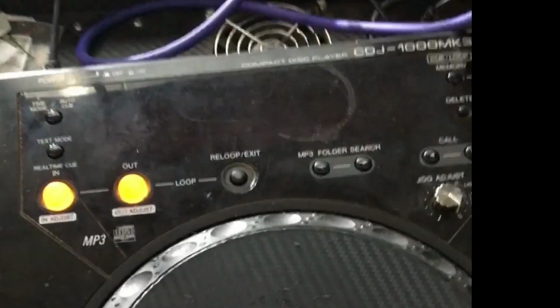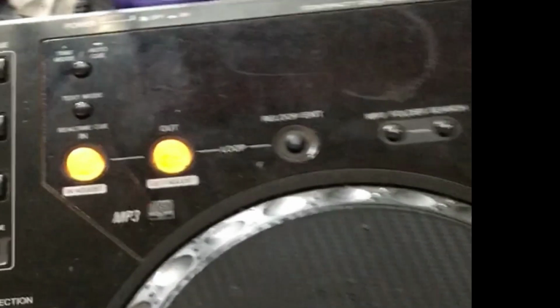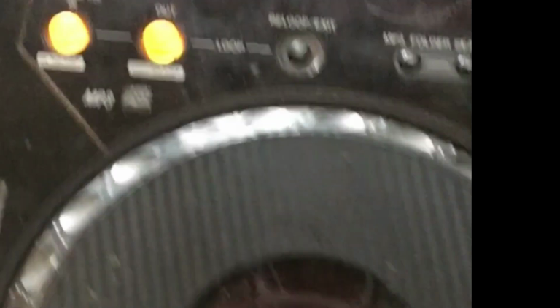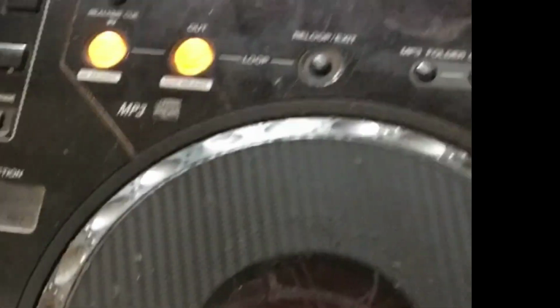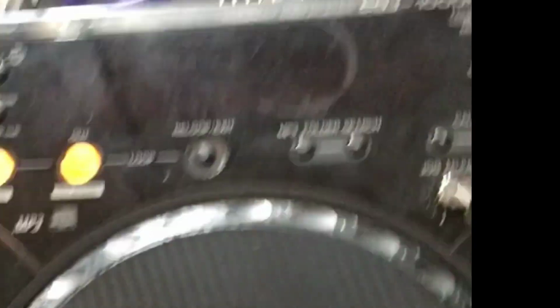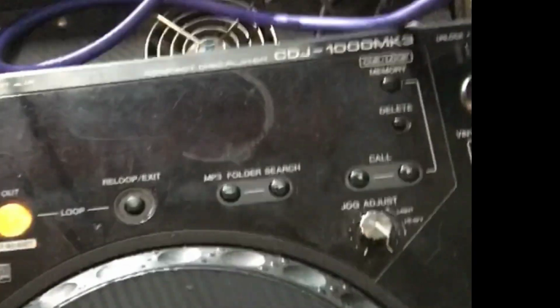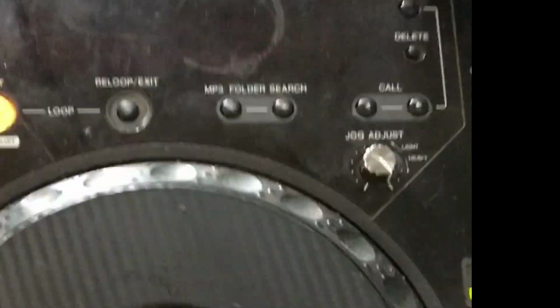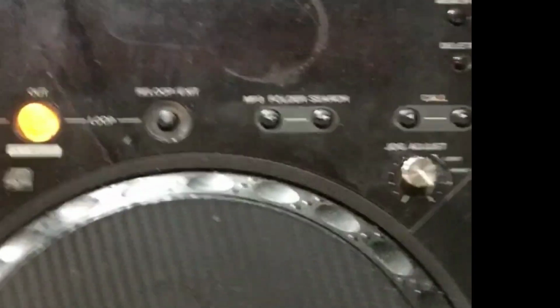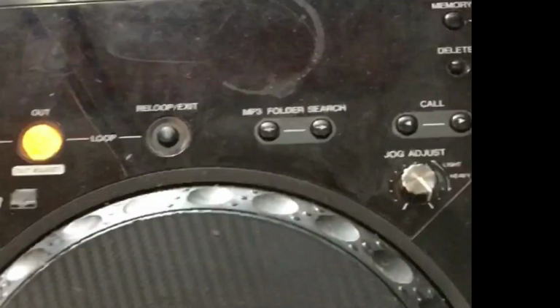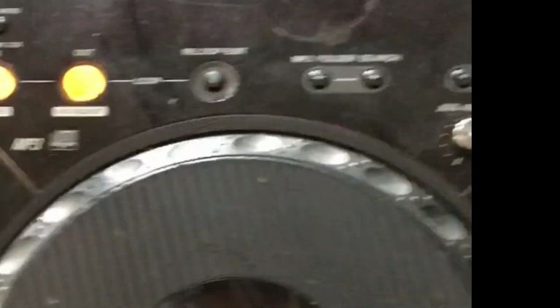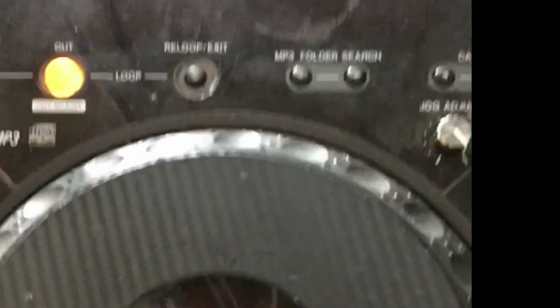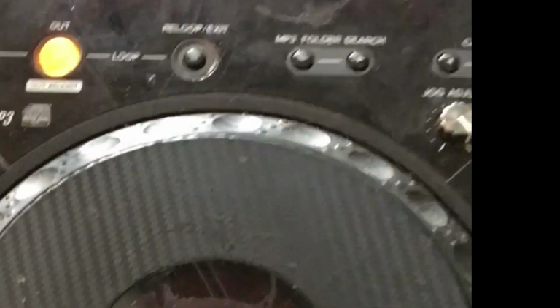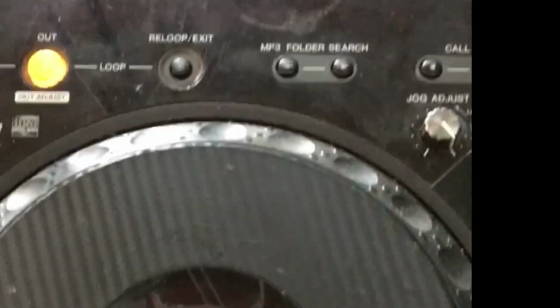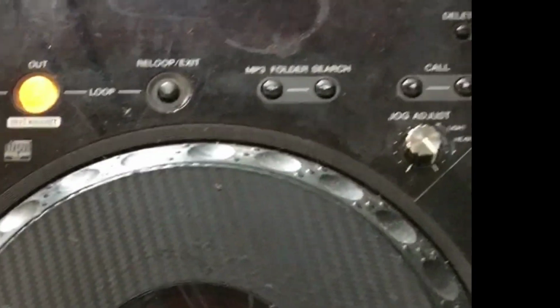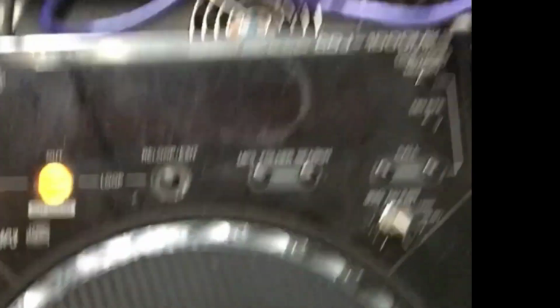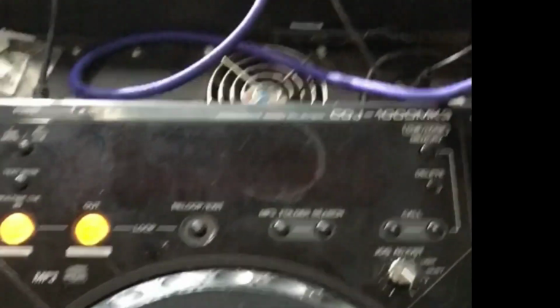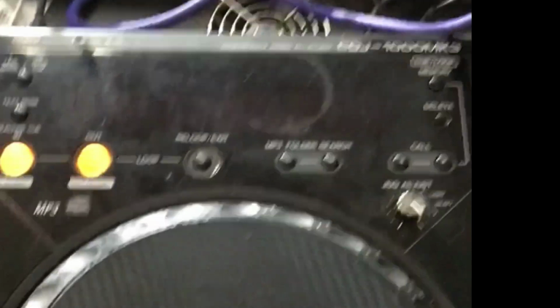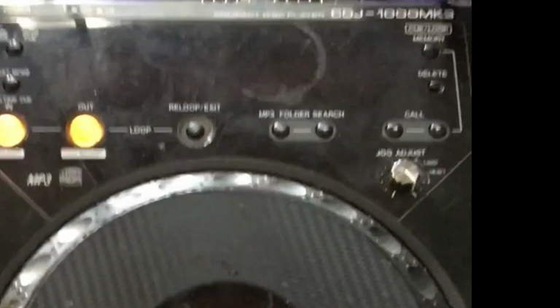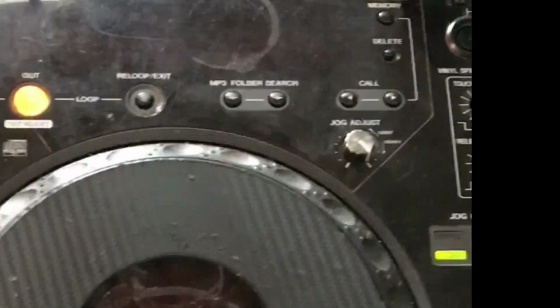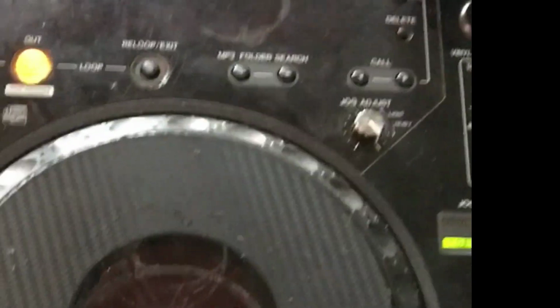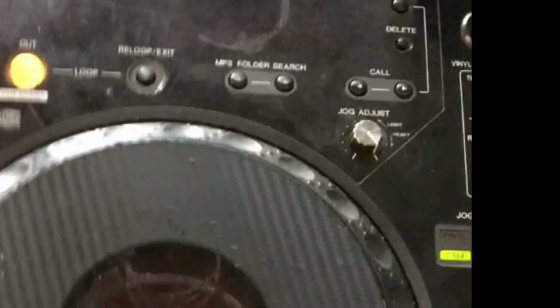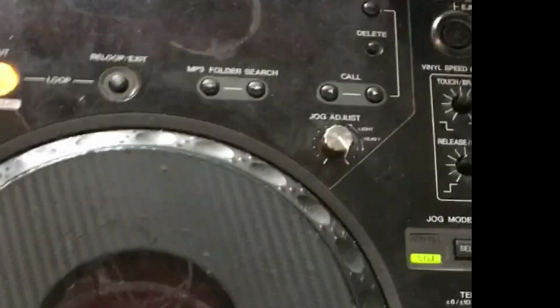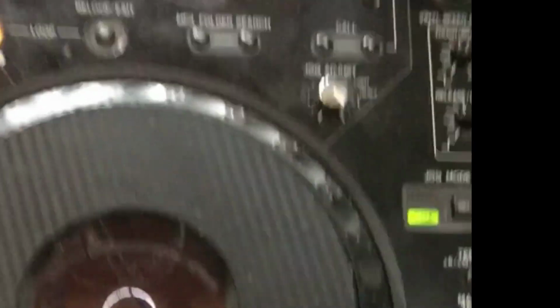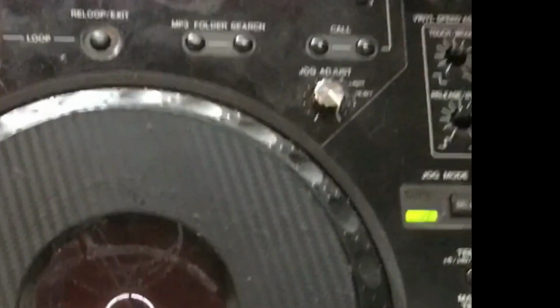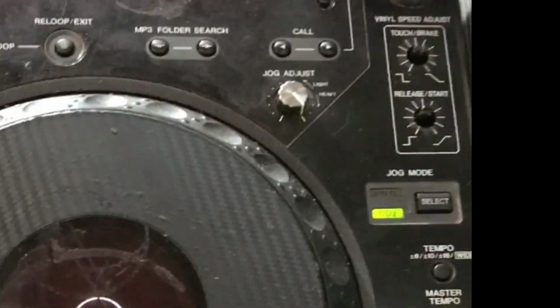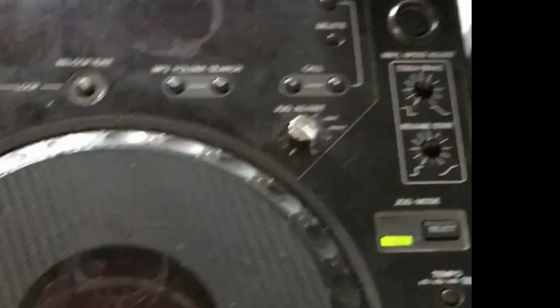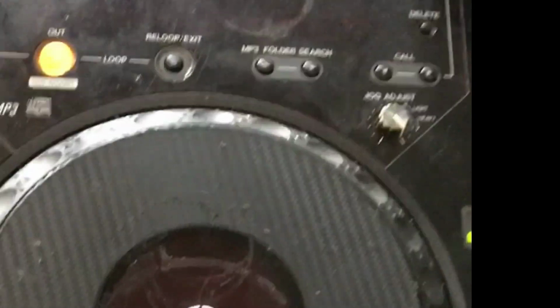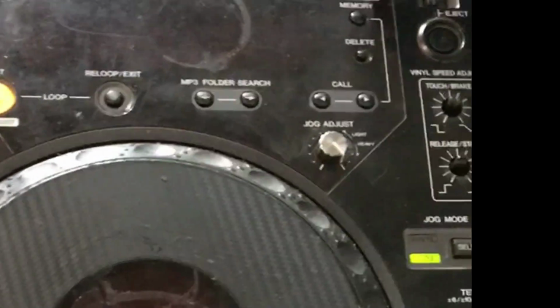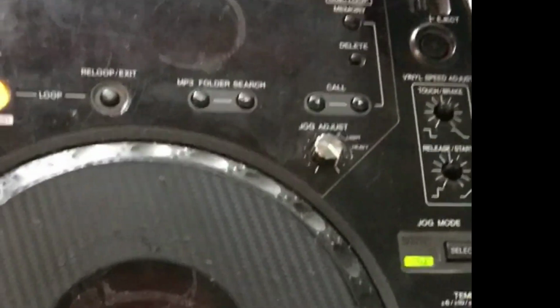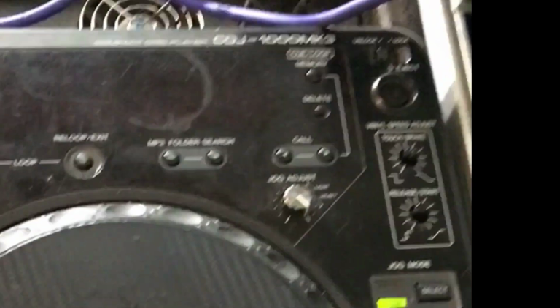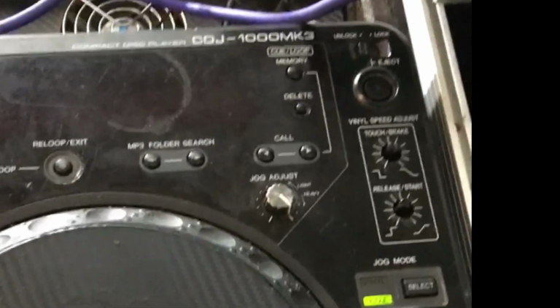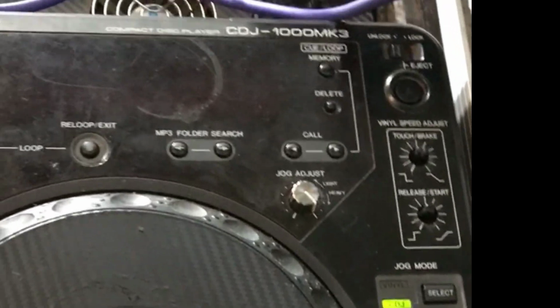Hi all. This is my Pioneer CDJ 1000 Mark III. It's been working fine — it's lovely. It still plays CDs and that, but for some reason the screen stopped working.